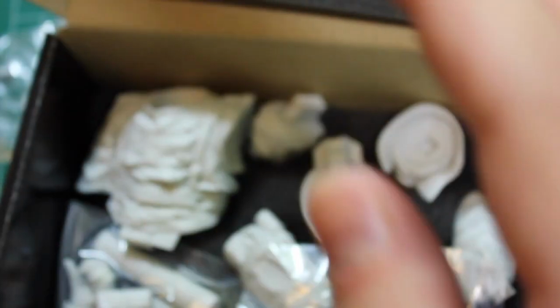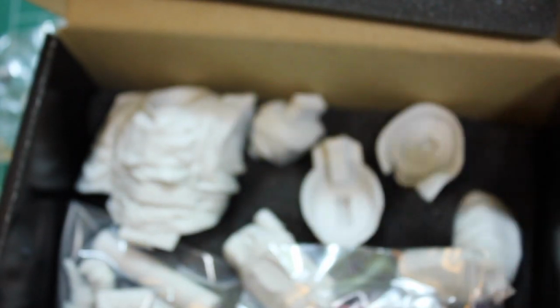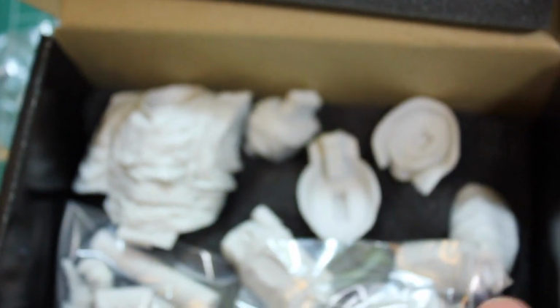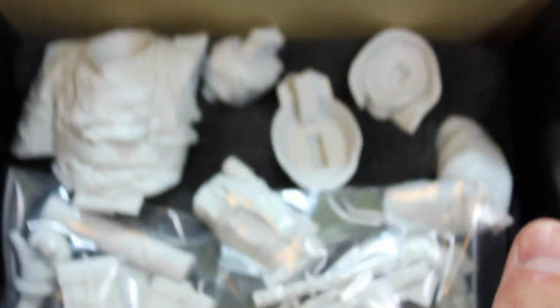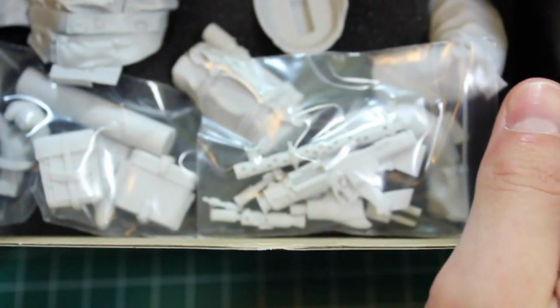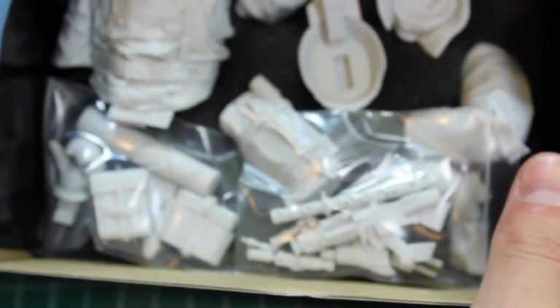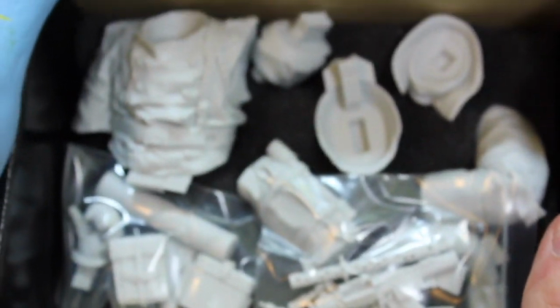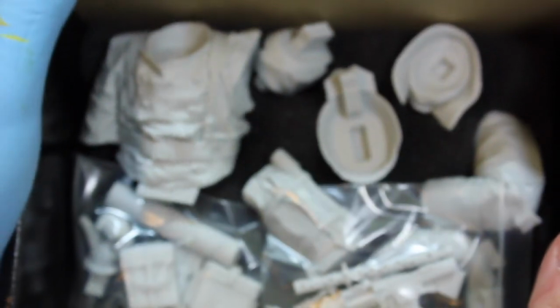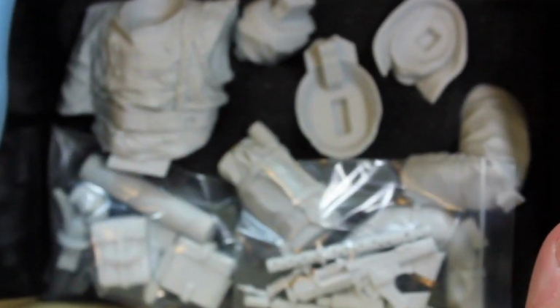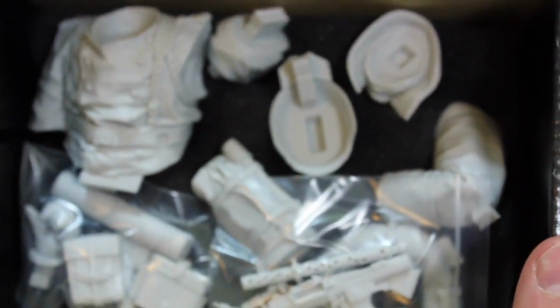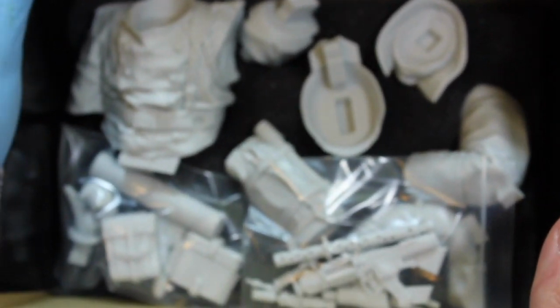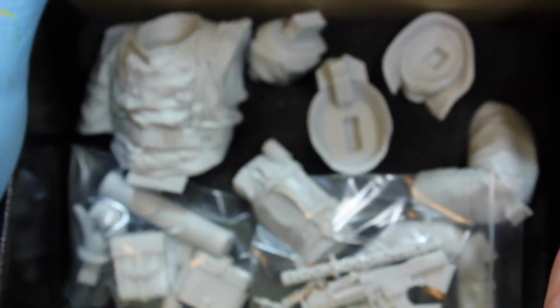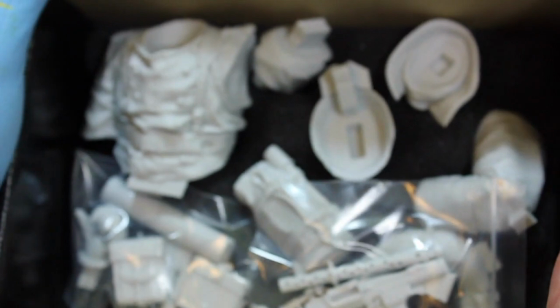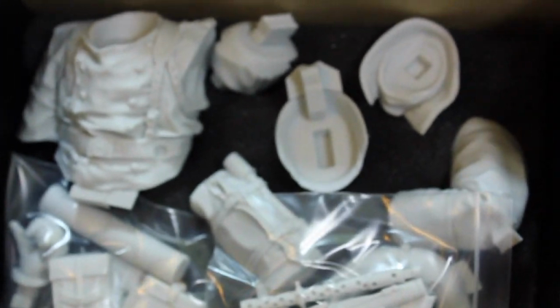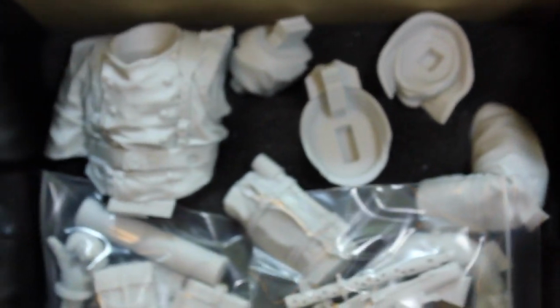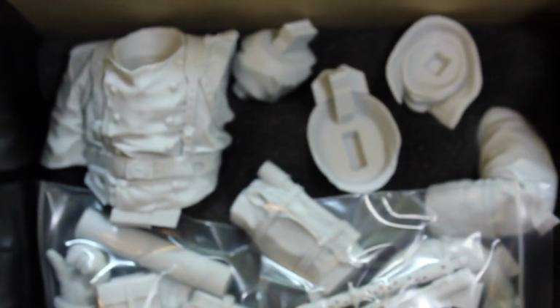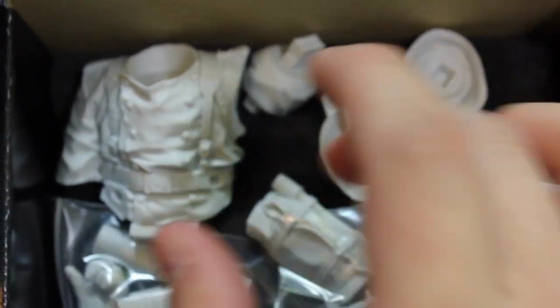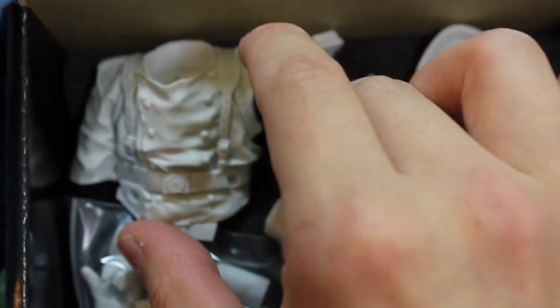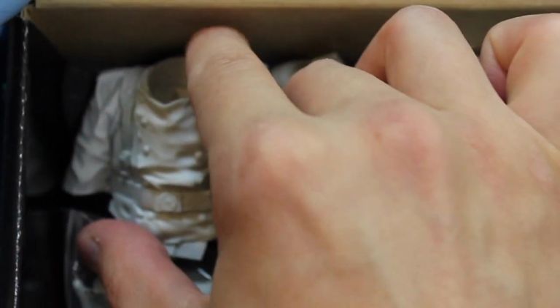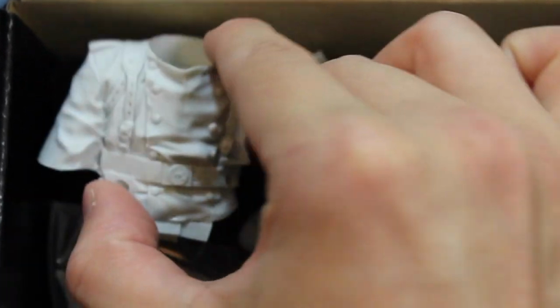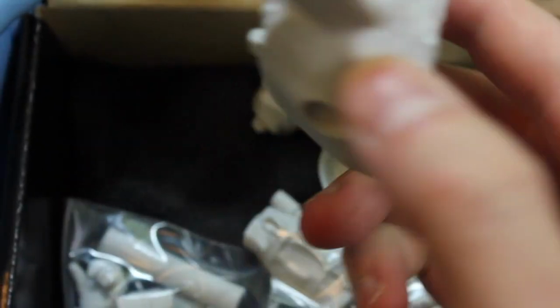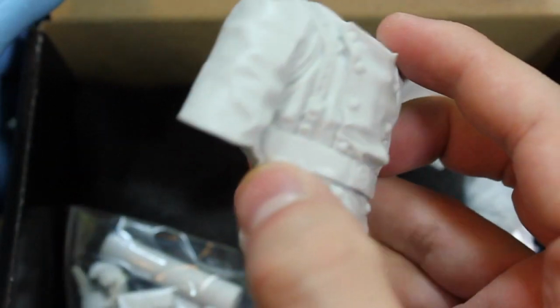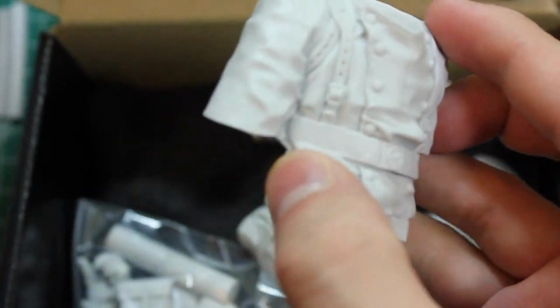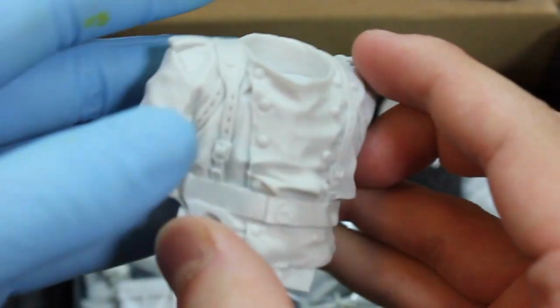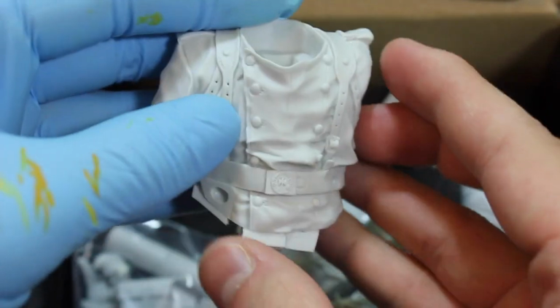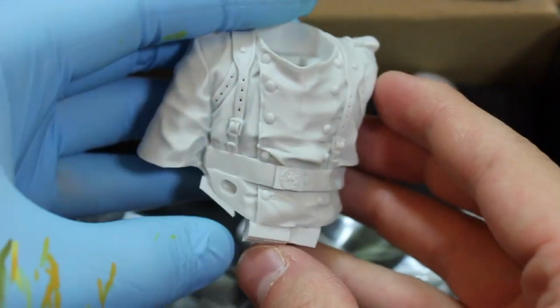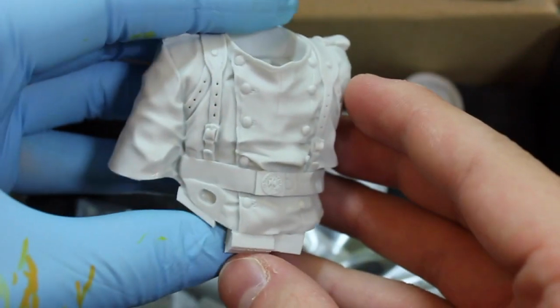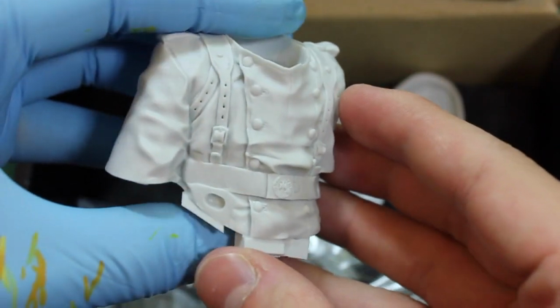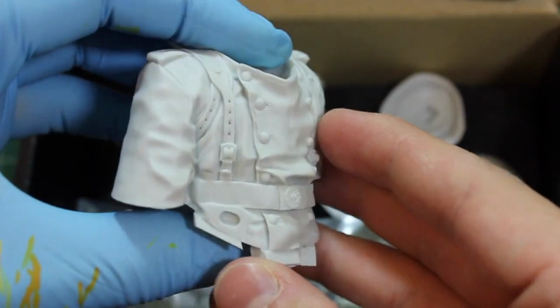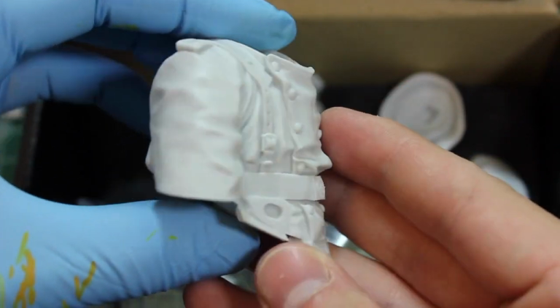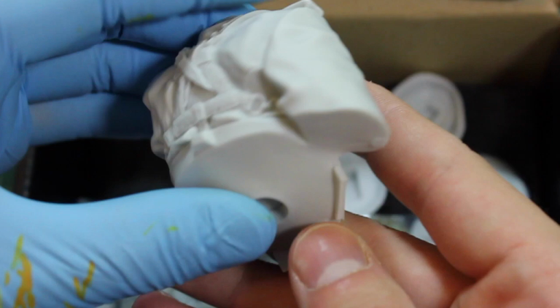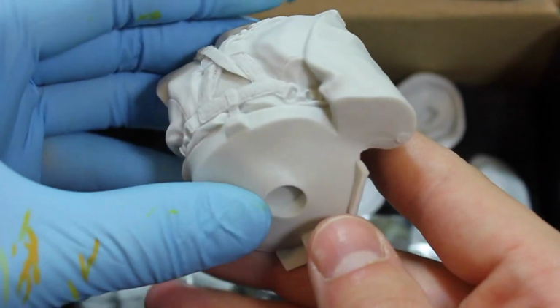Moving on with the rest of the components — this is a big bust. A lot of gear on this guy. Wow.